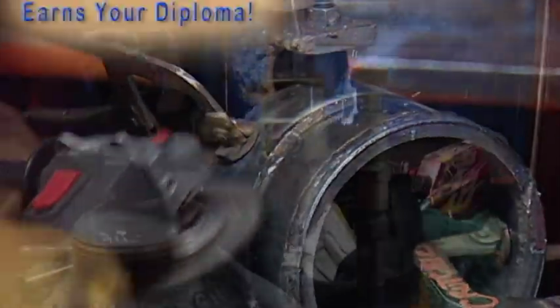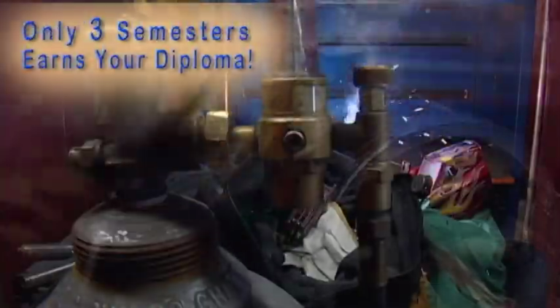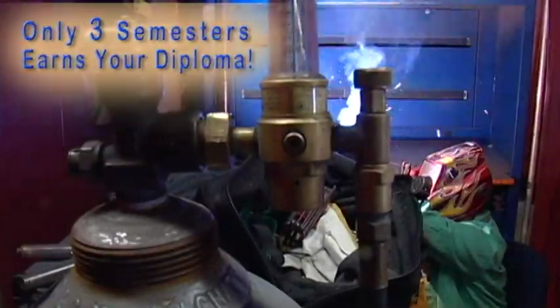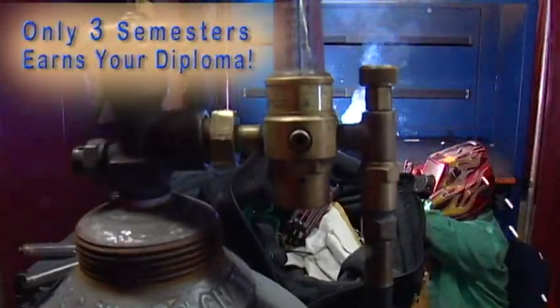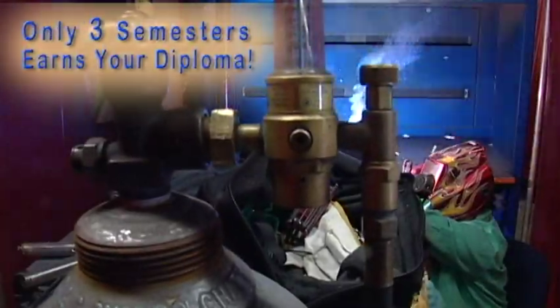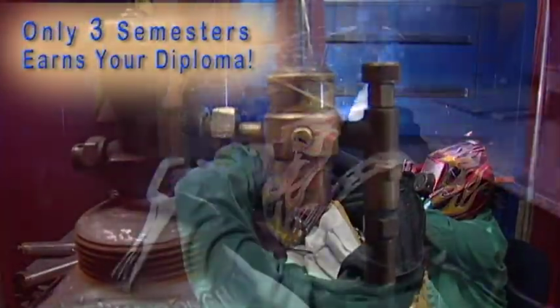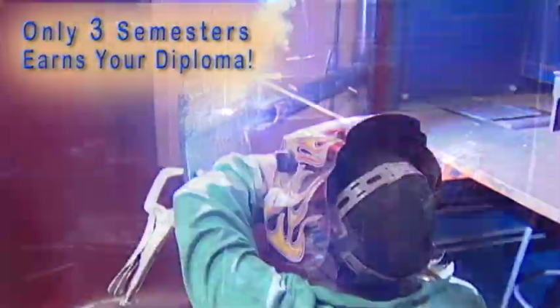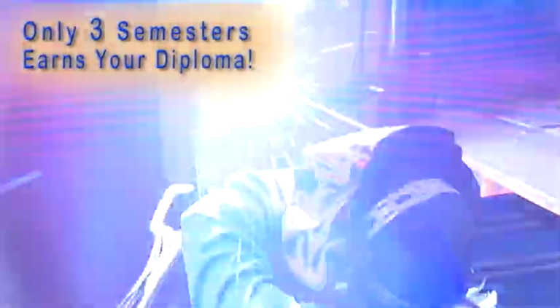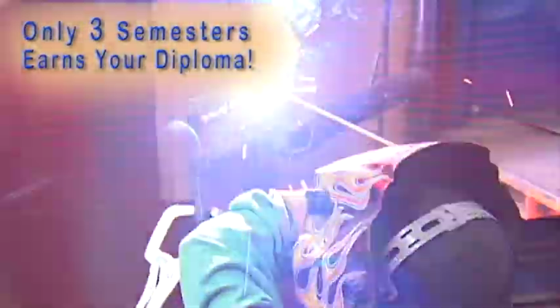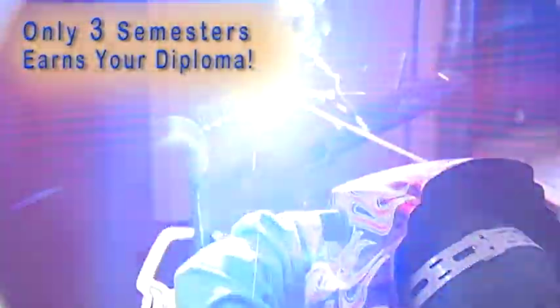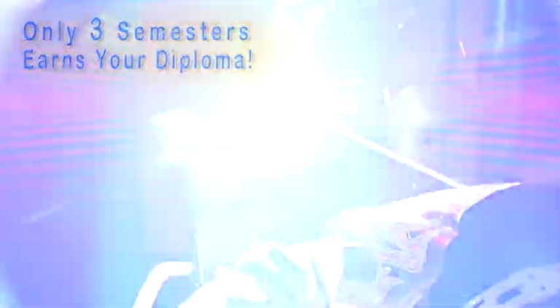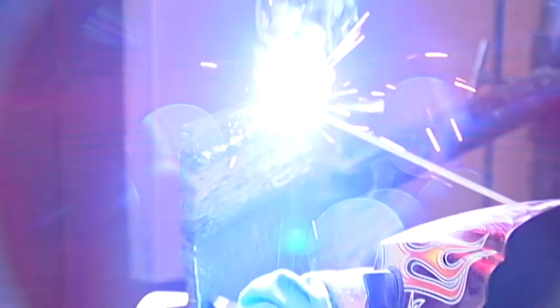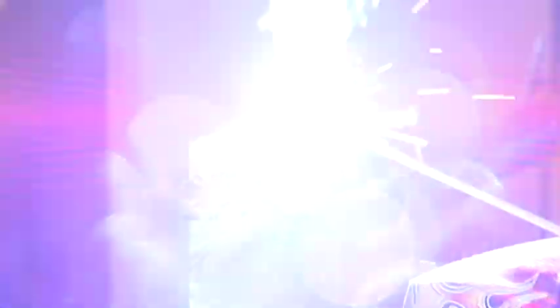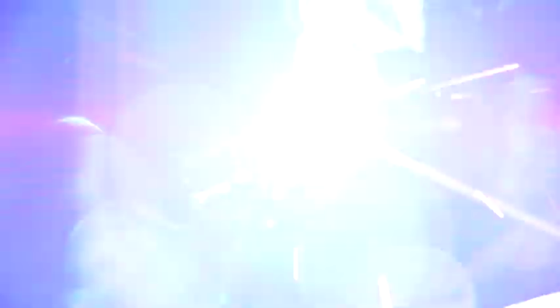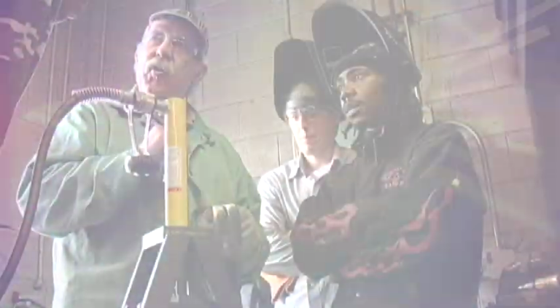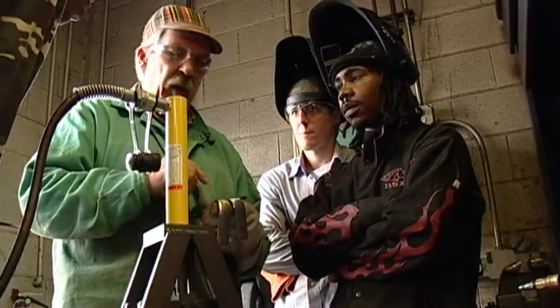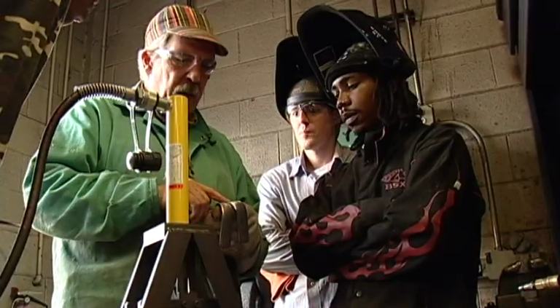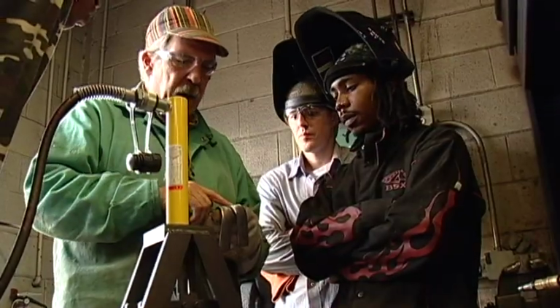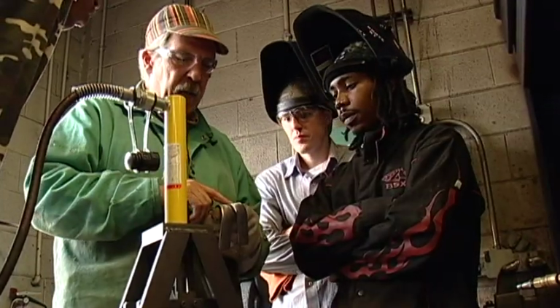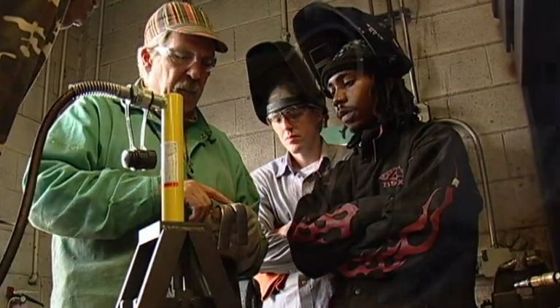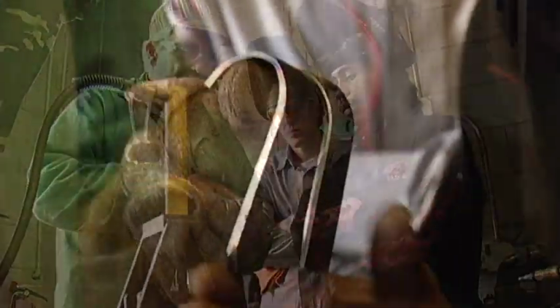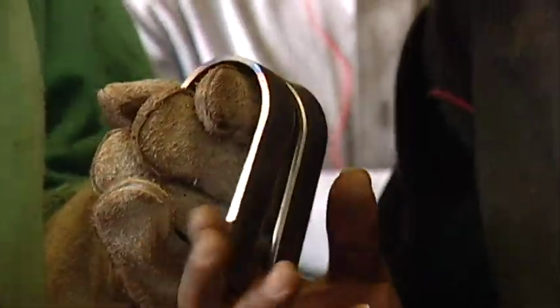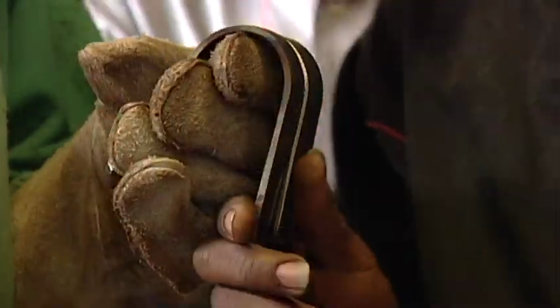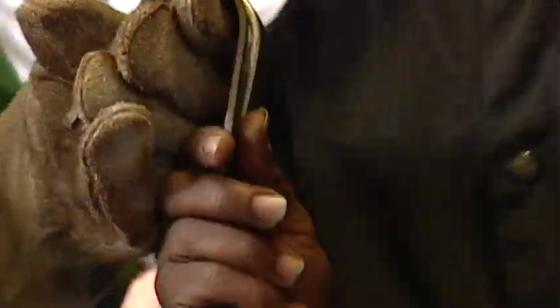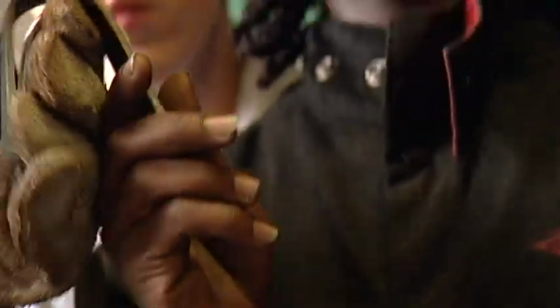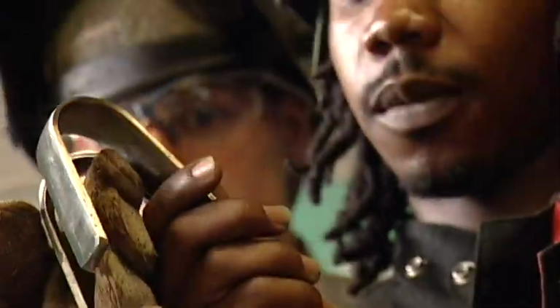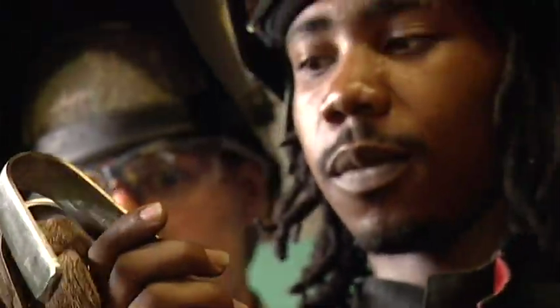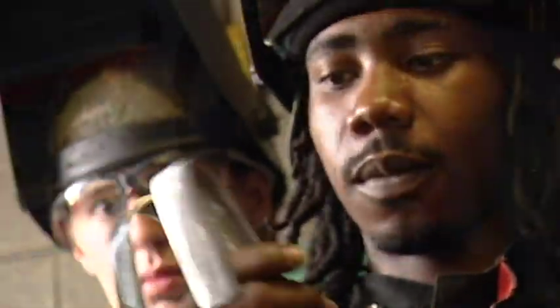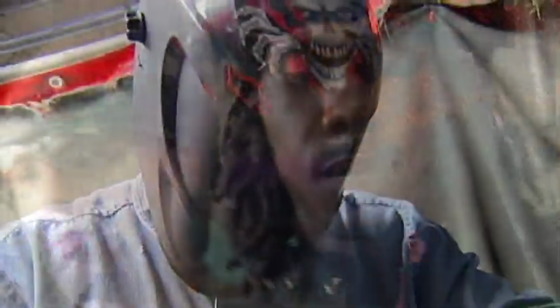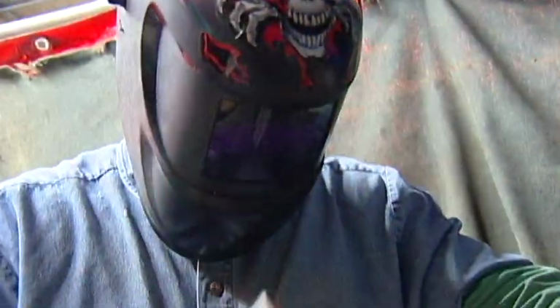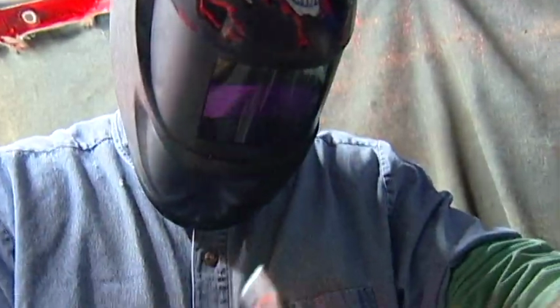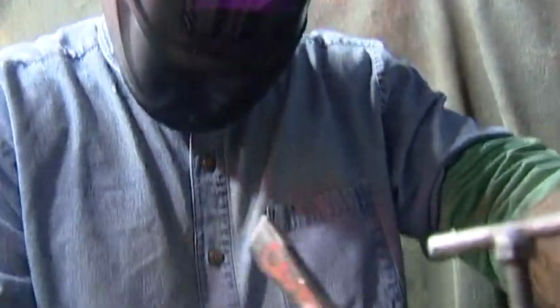This three-semester course, which also features math and blueprint training, will allow students to join other graduates of the program in jobs with Alstom, Komatsu, Miller Industries, or Metro Boiler Tube.